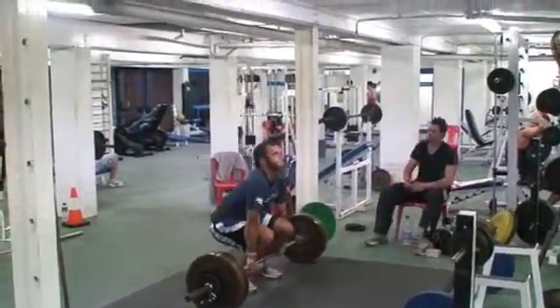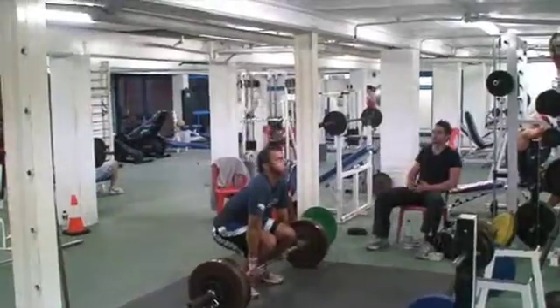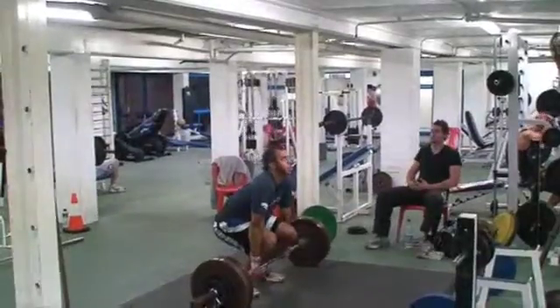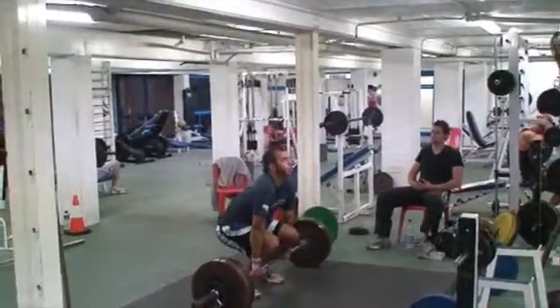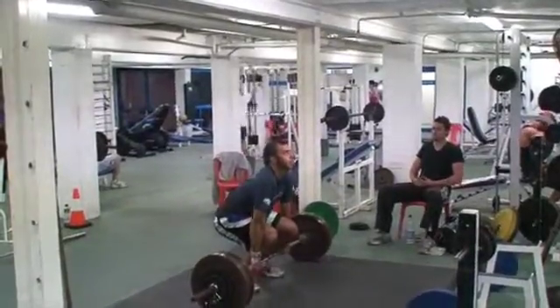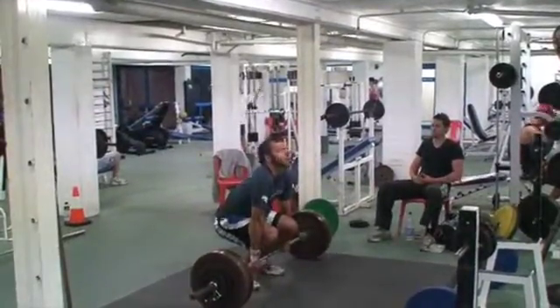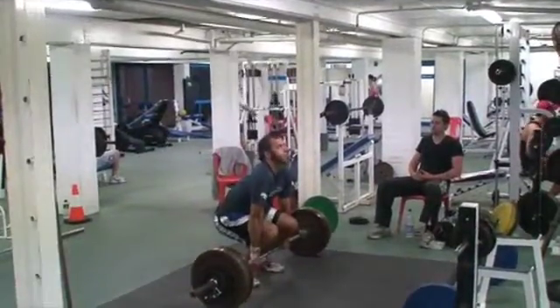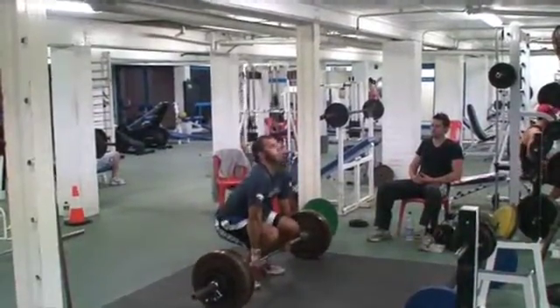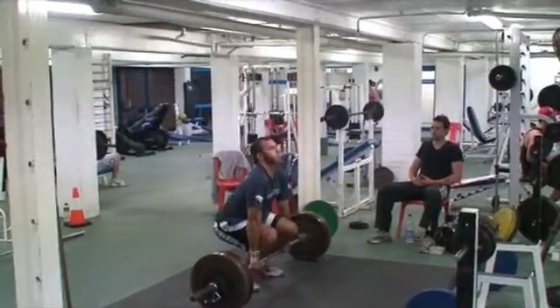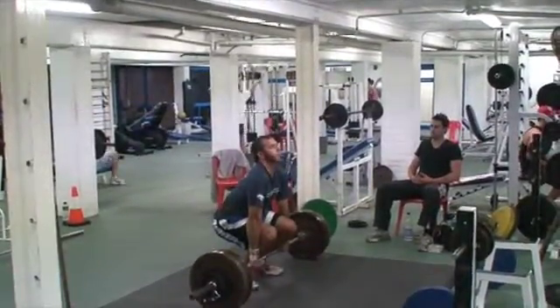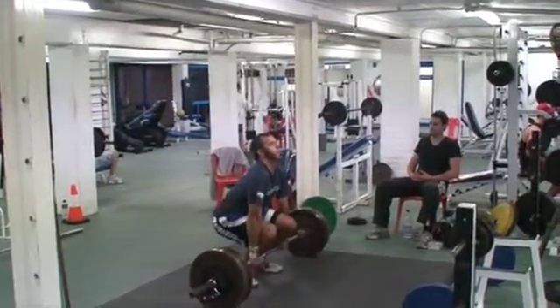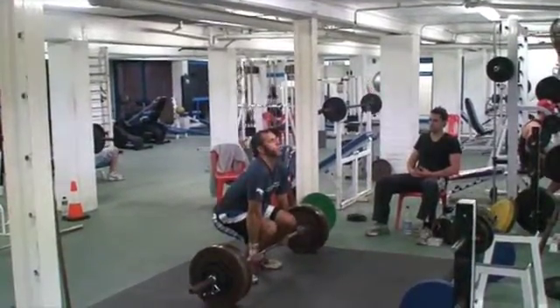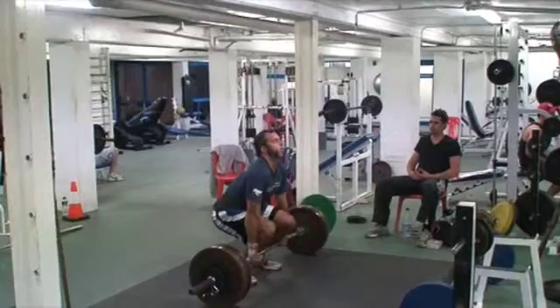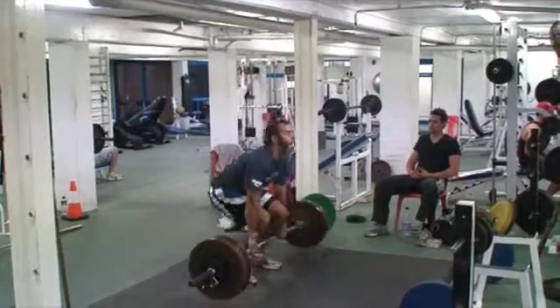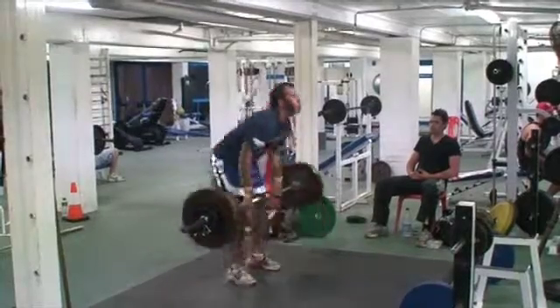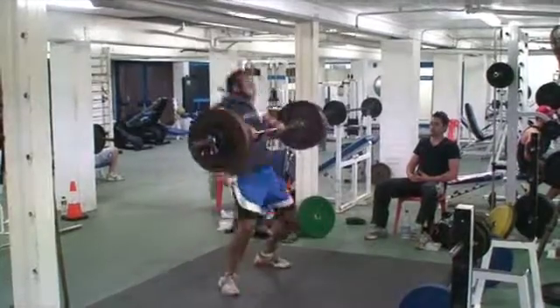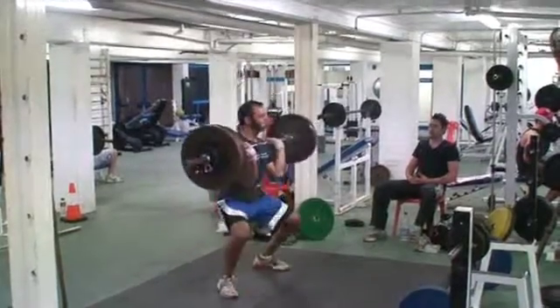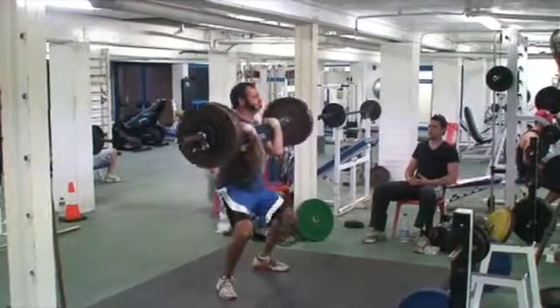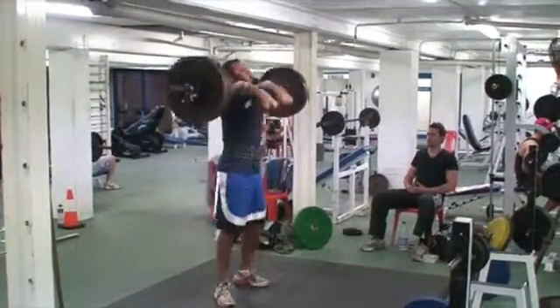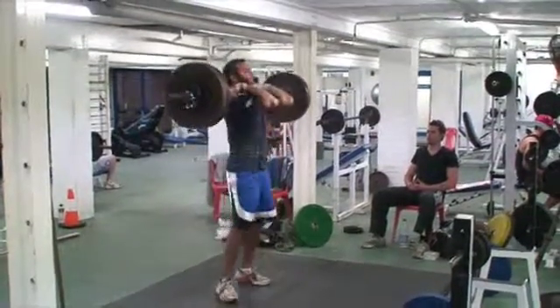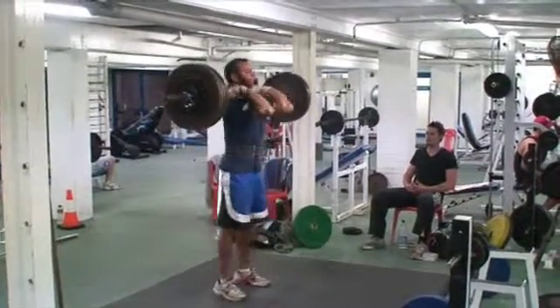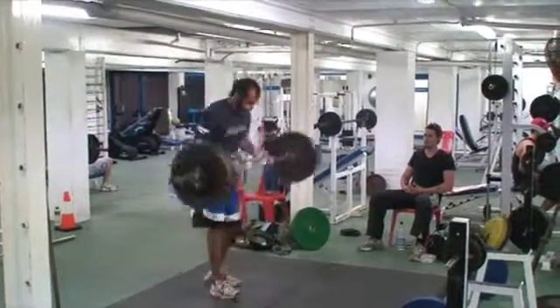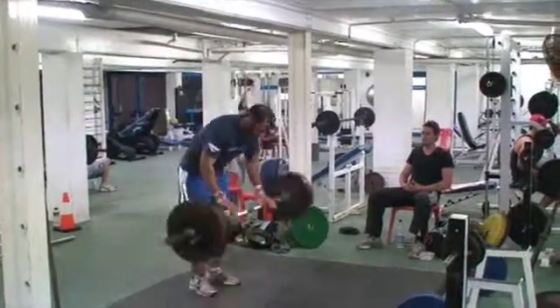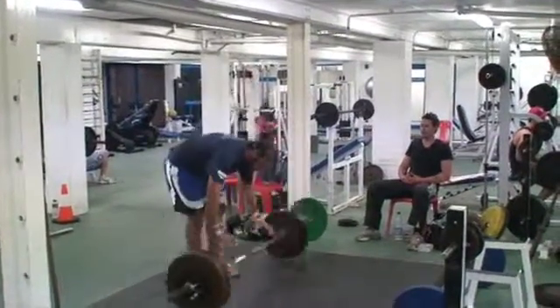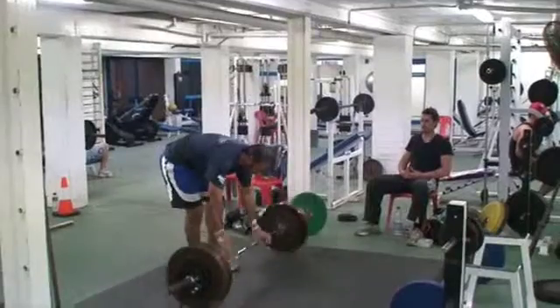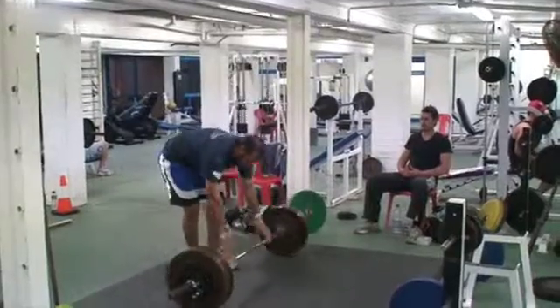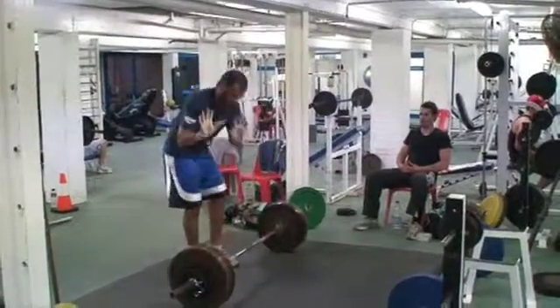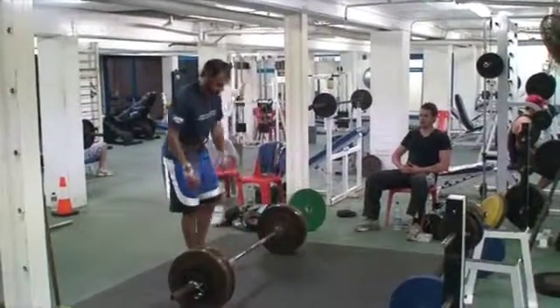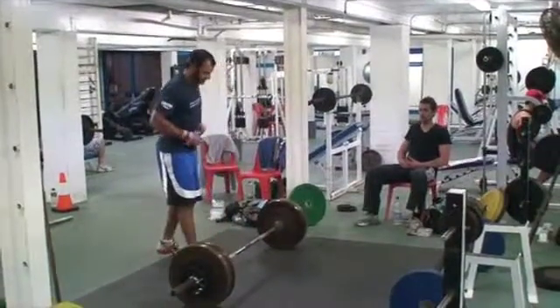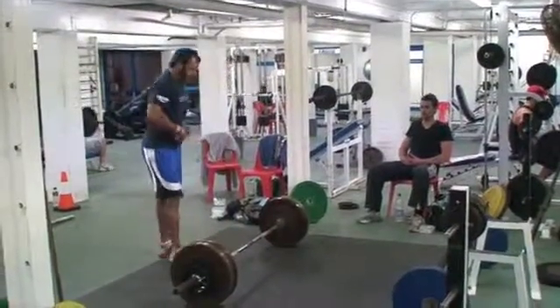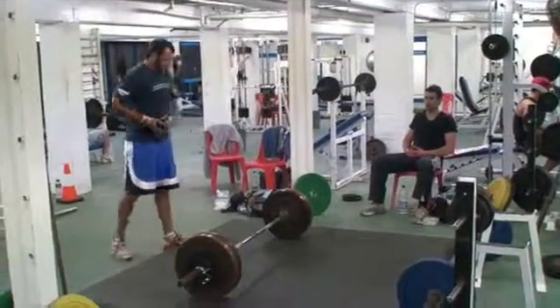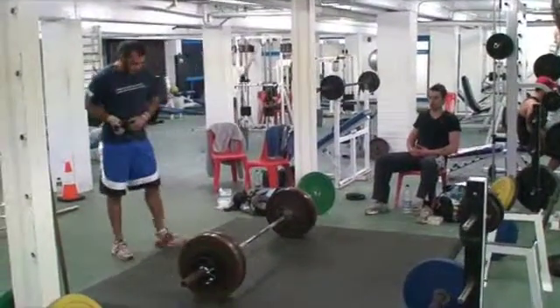Back strong! Accelerate past the knees. You done? Yep.